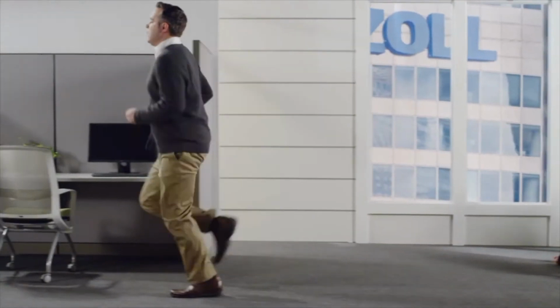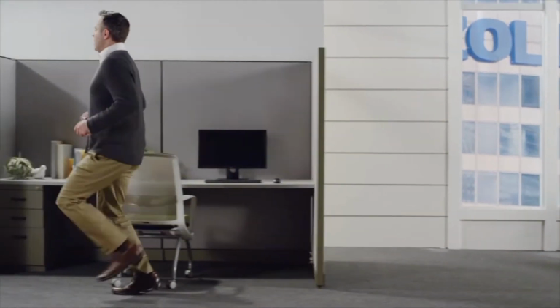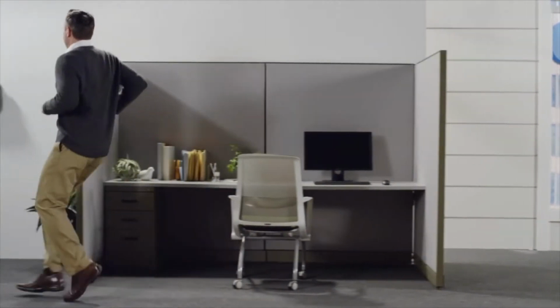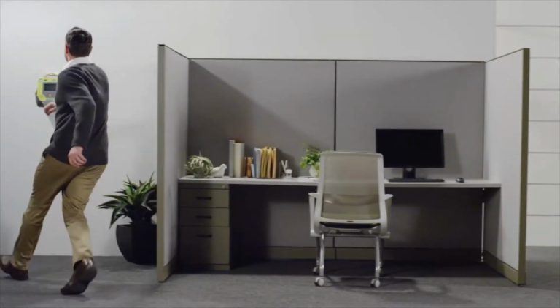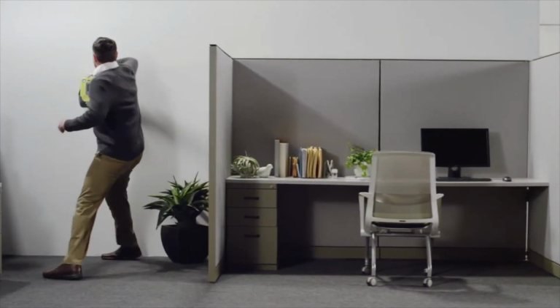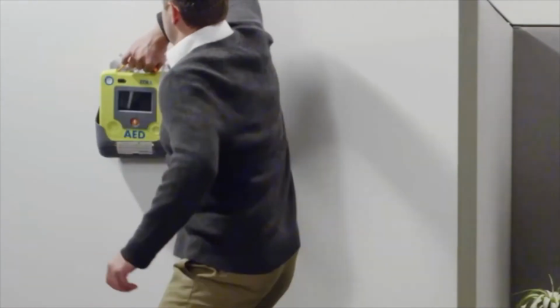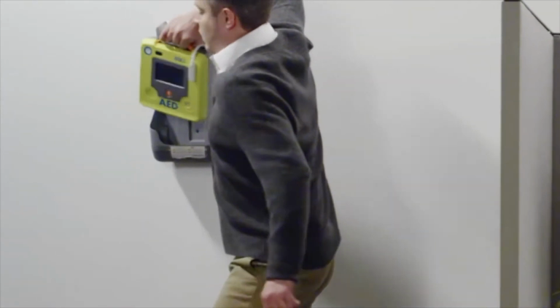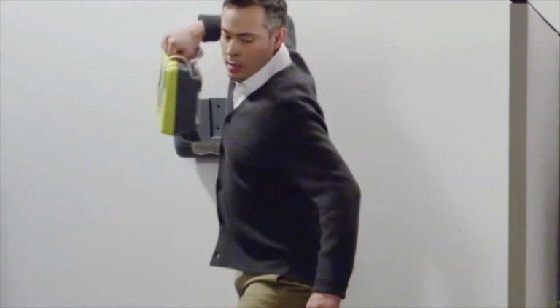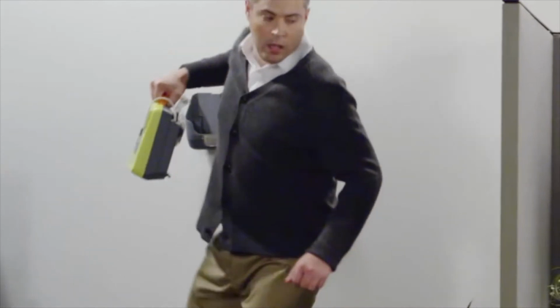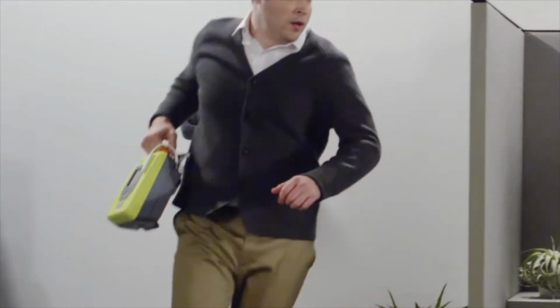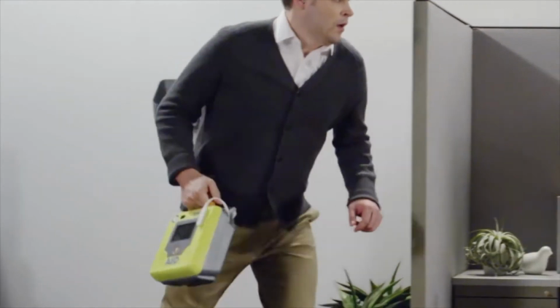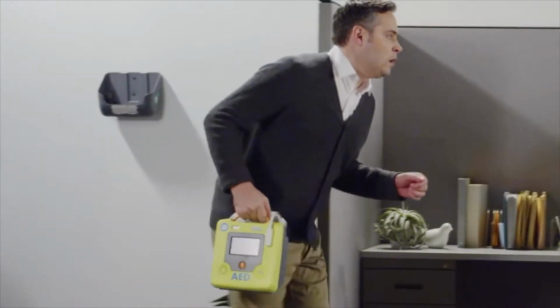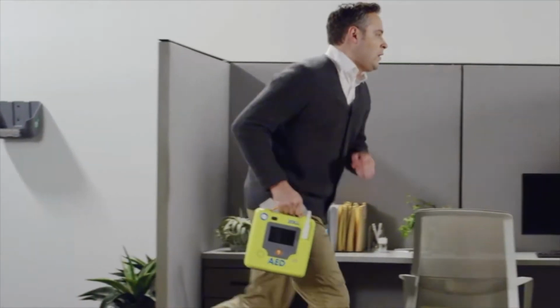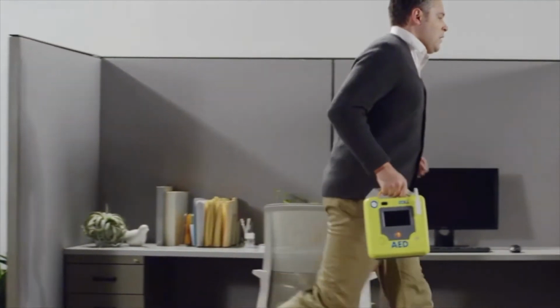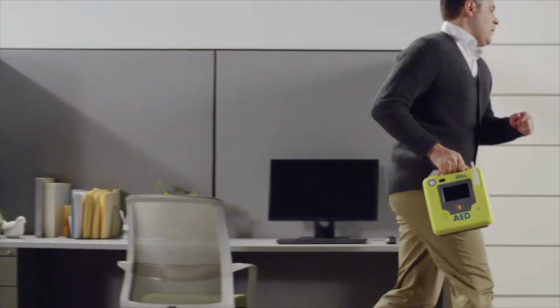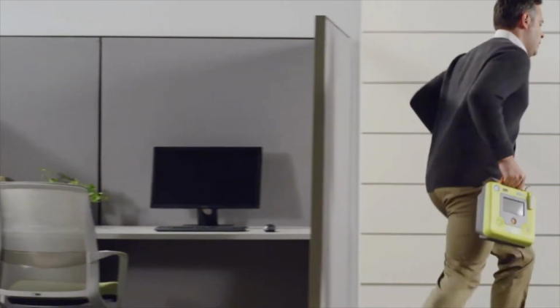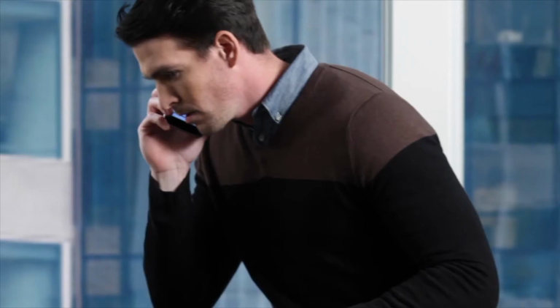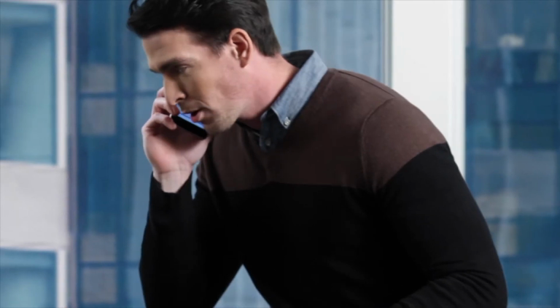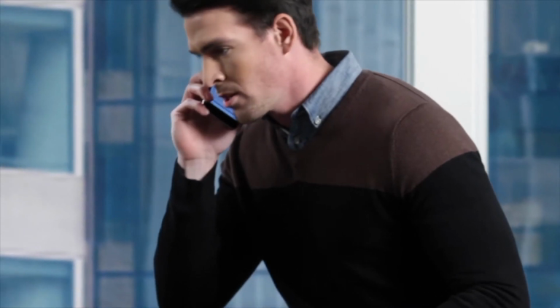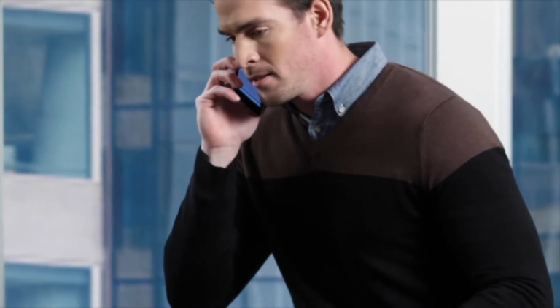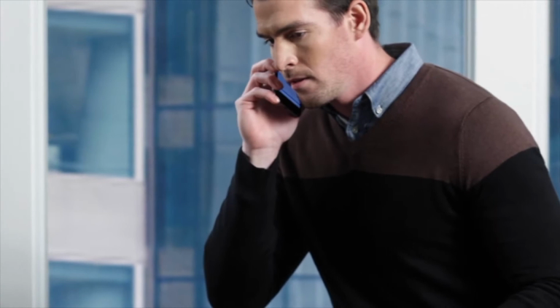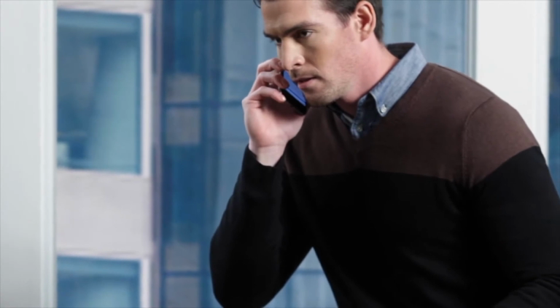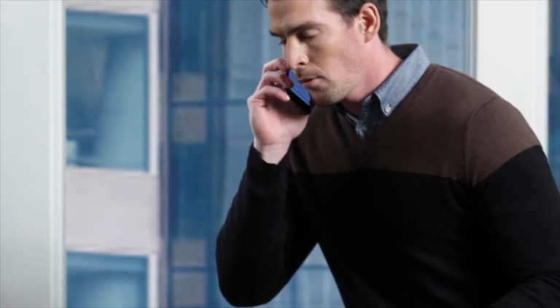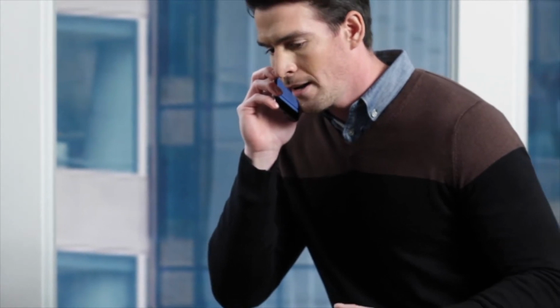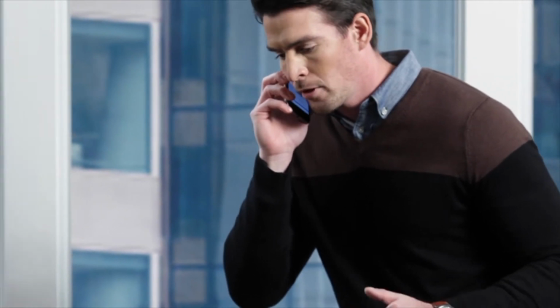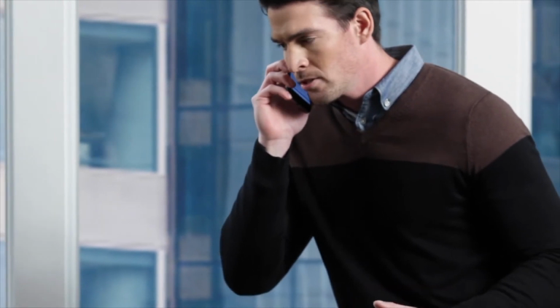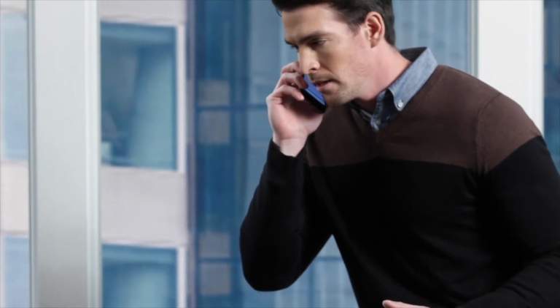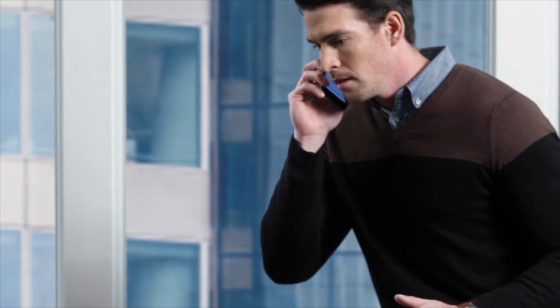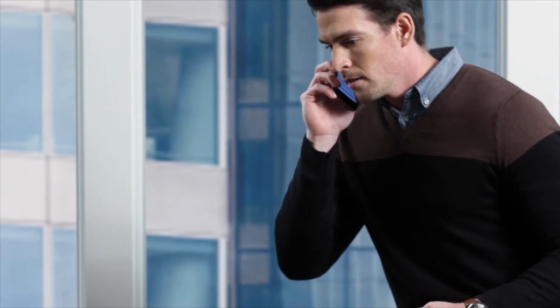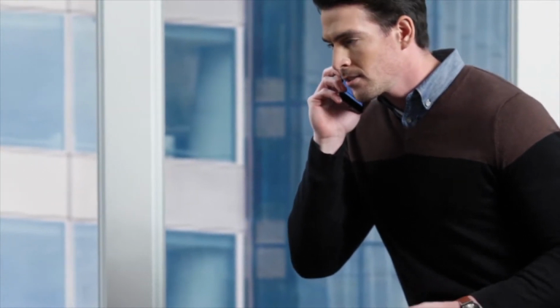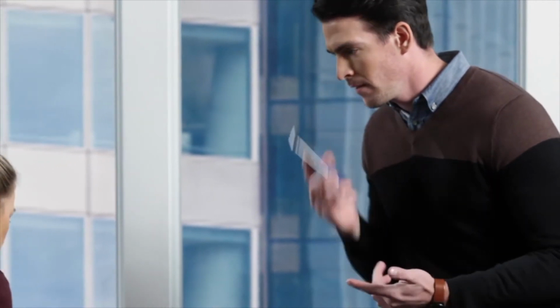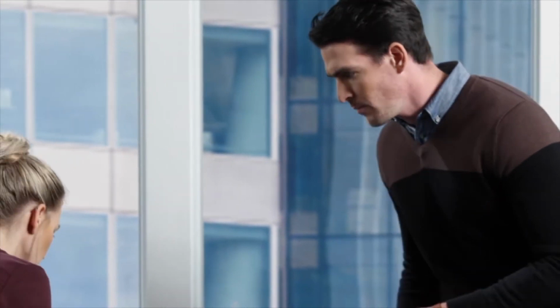Responding calmly, calling emergency services, and immediately starting CPR is critical to the victim's outcome. My co-worker is unresponsive. Yeah, we're located at 523 Main Street. They say start the CPR.